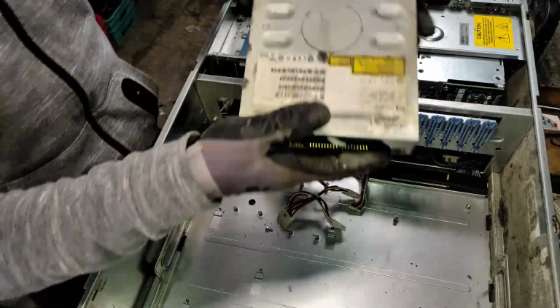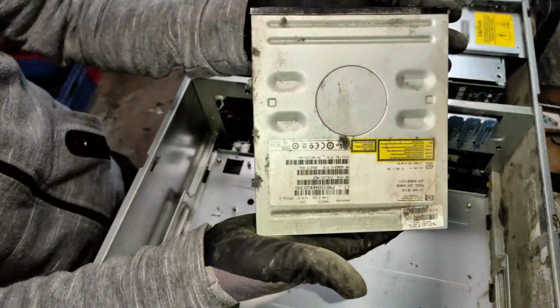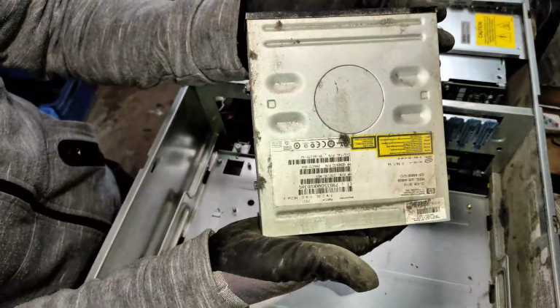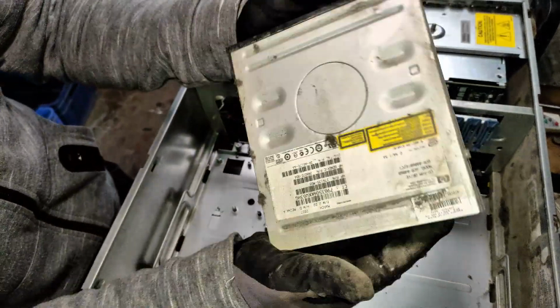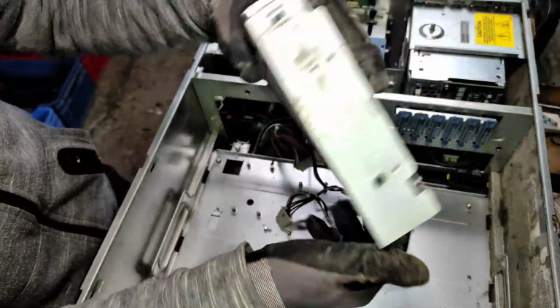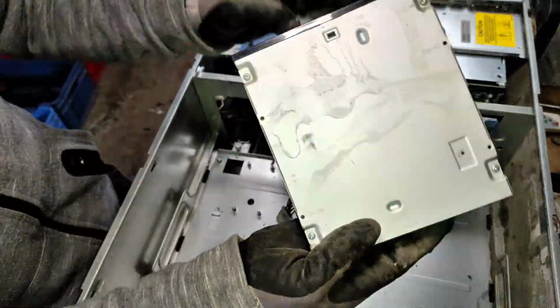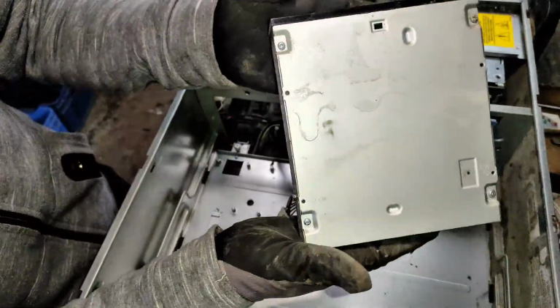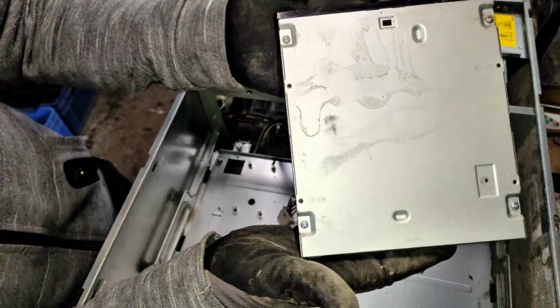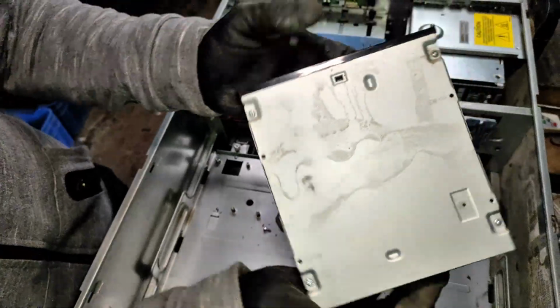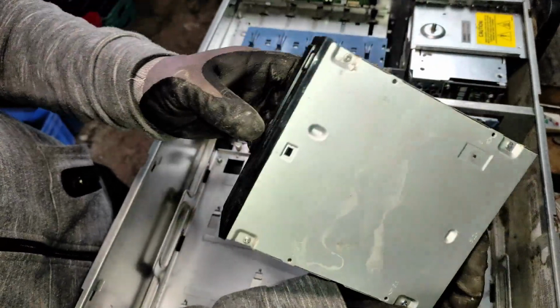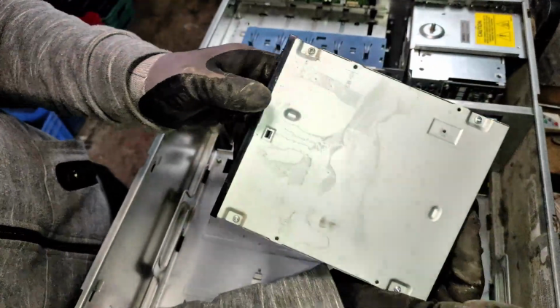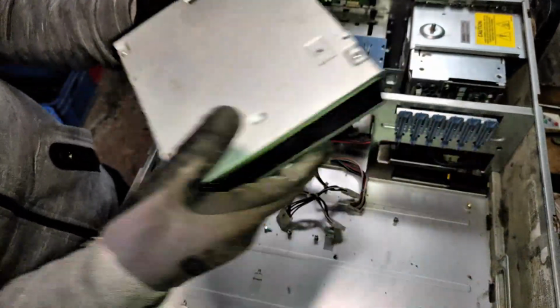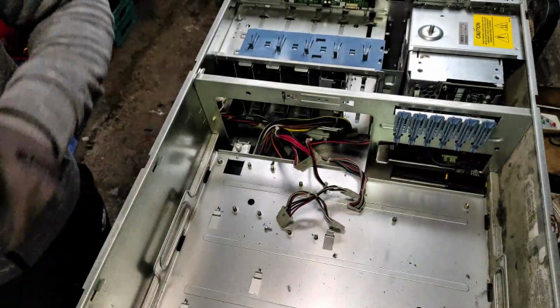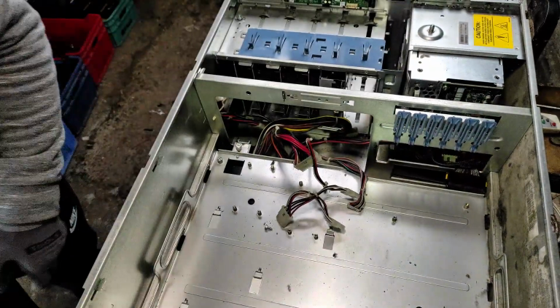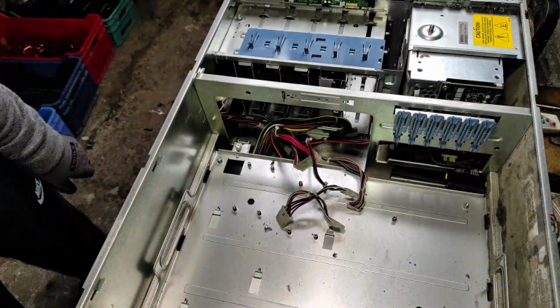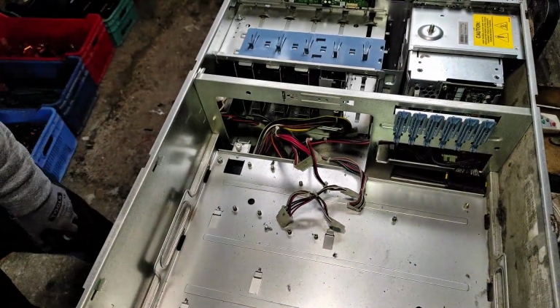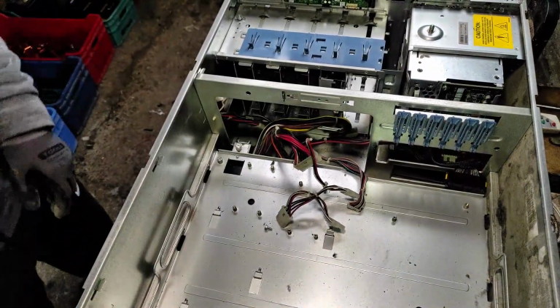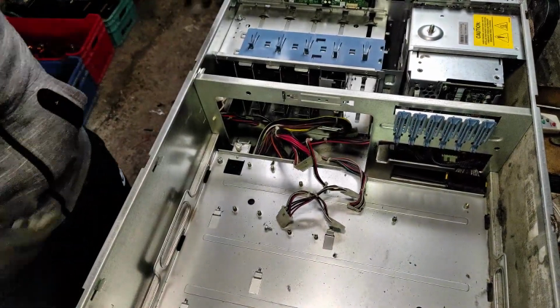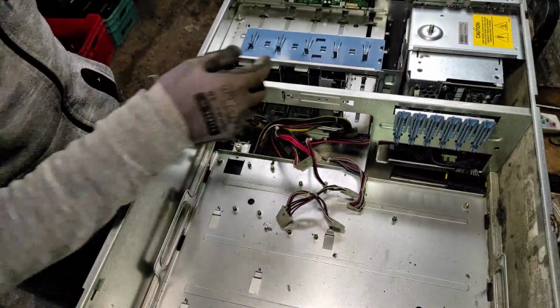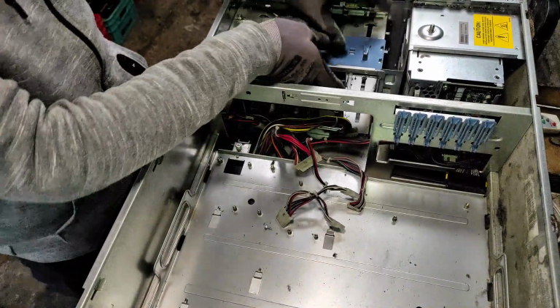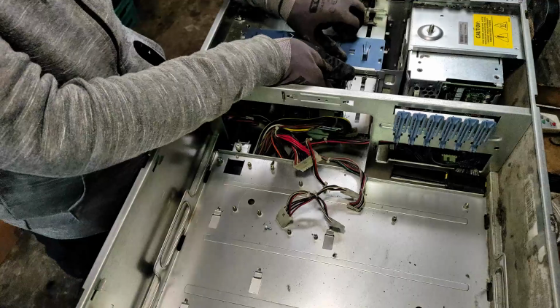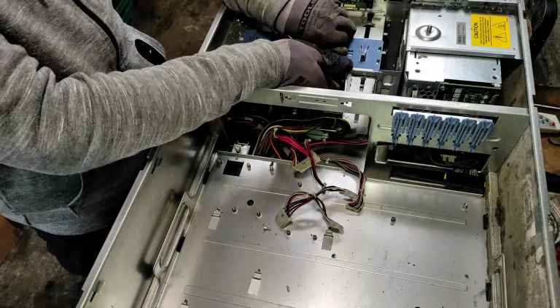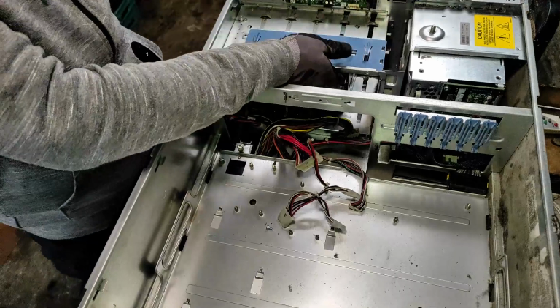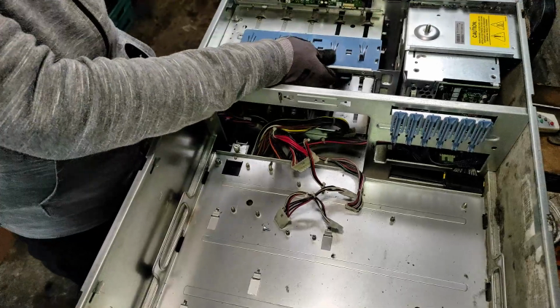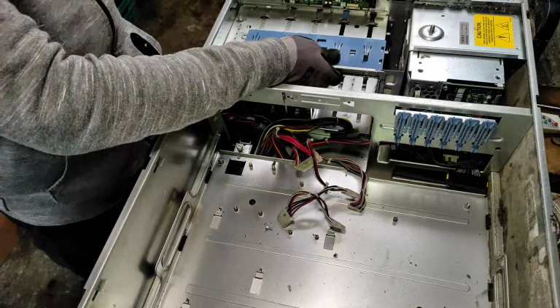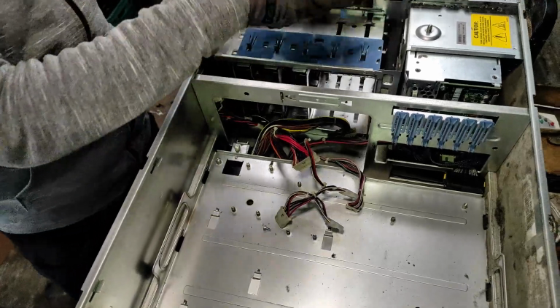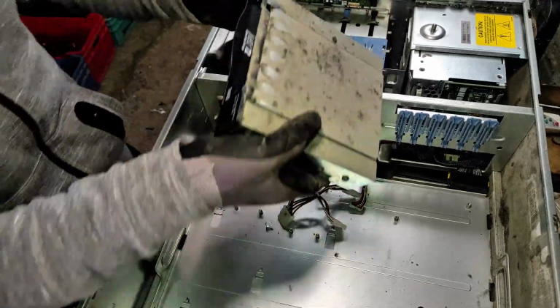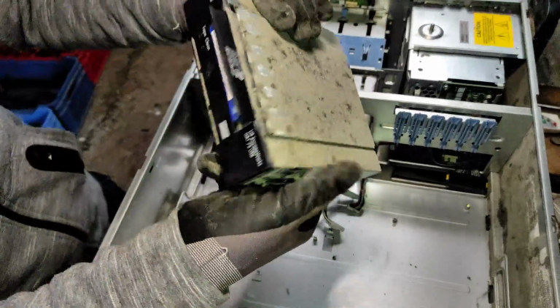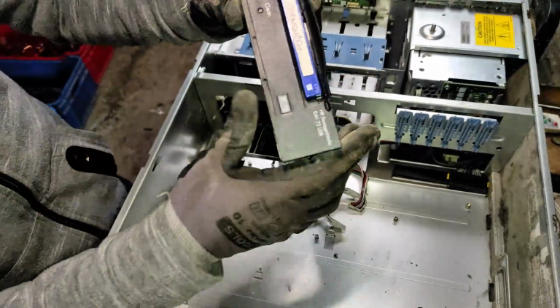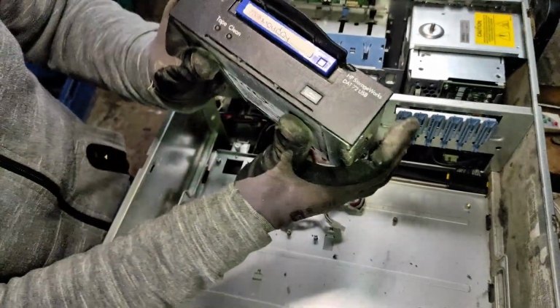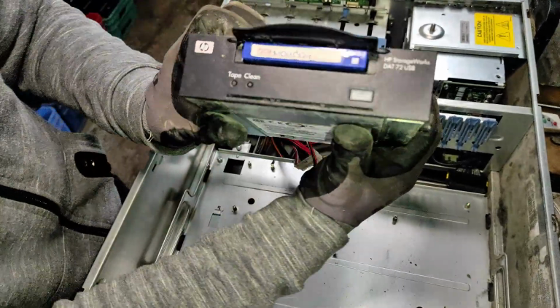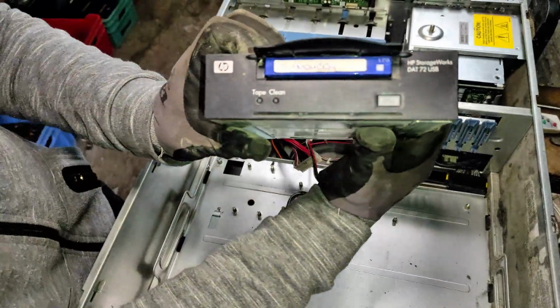Here we have the optical disk drive, followed by a StorageWorks unit with a 72-gigabyte cassette or digital data tape.